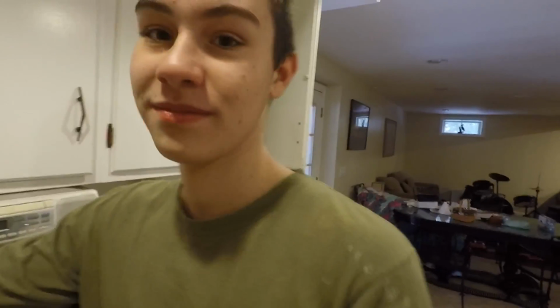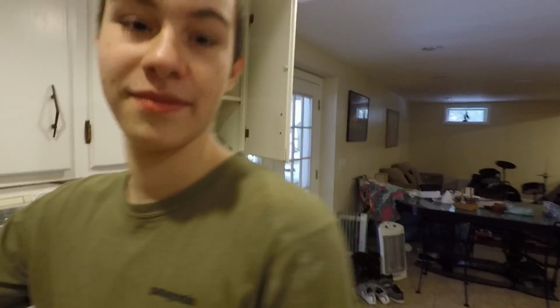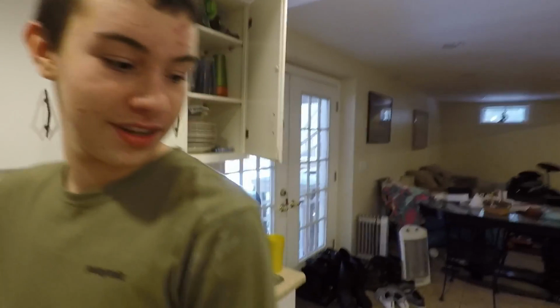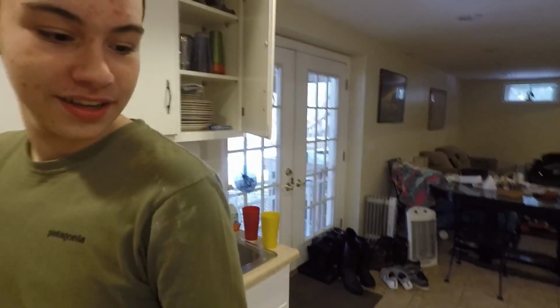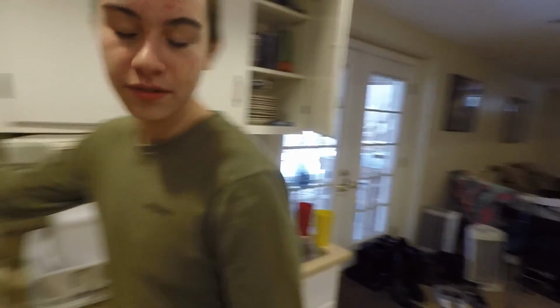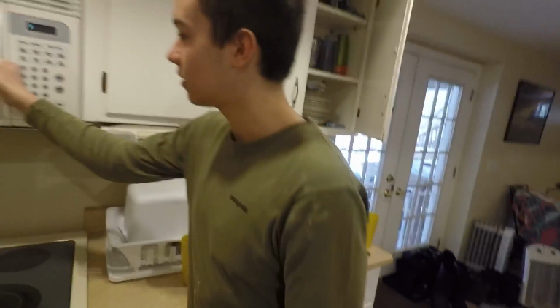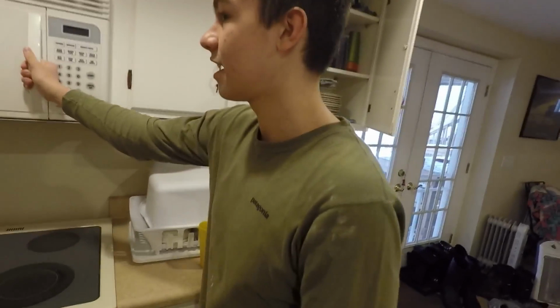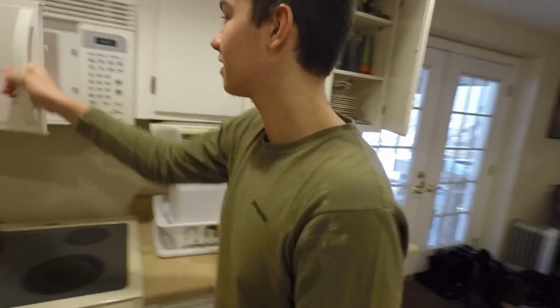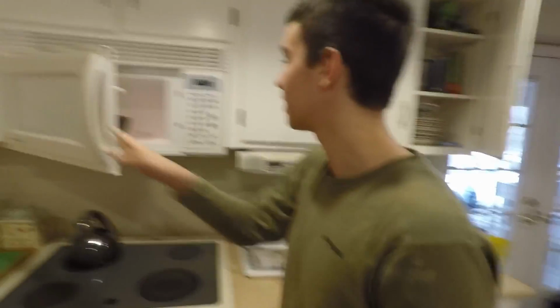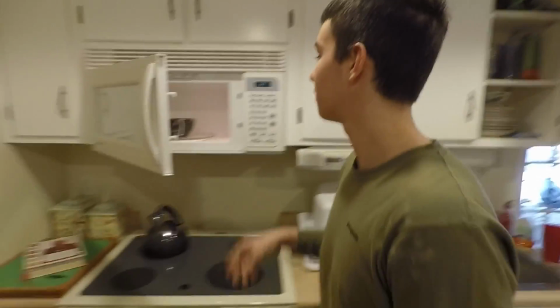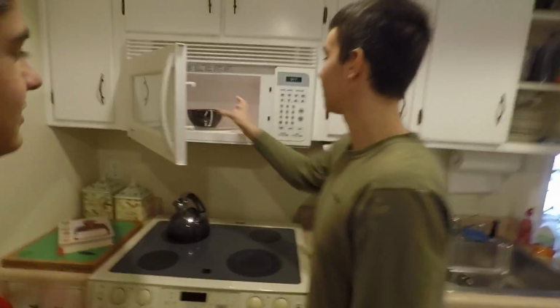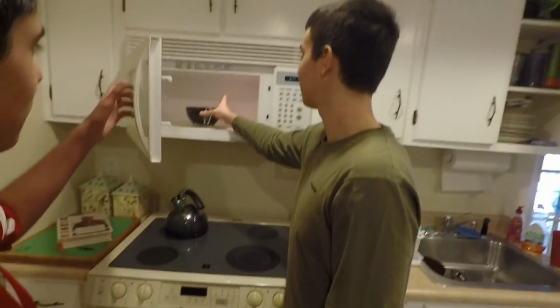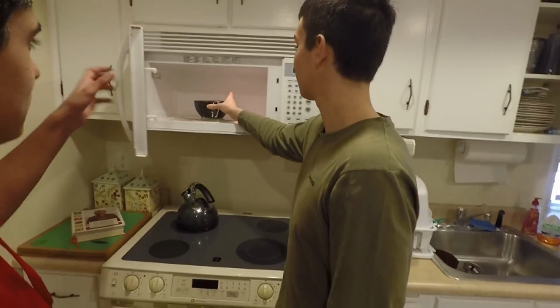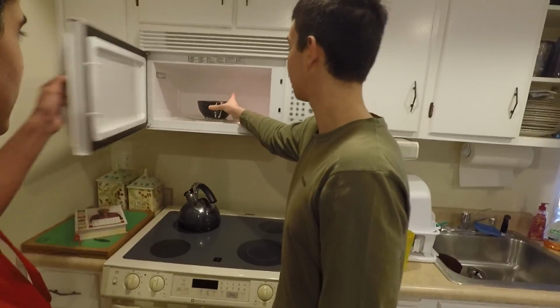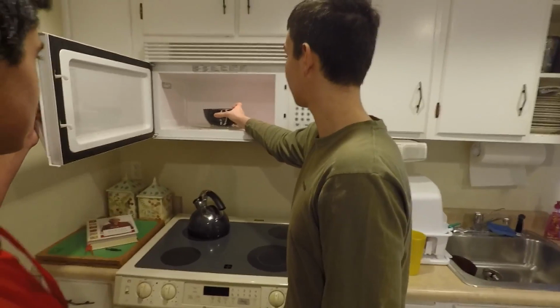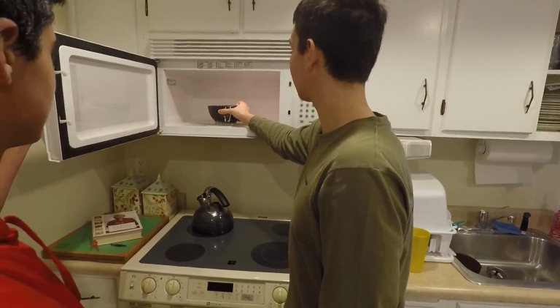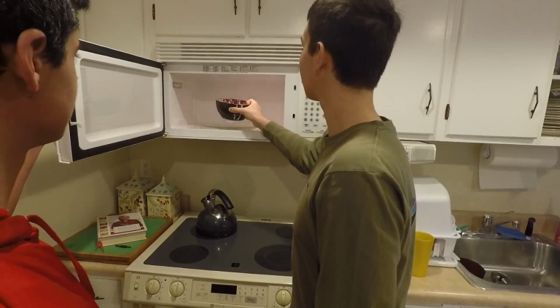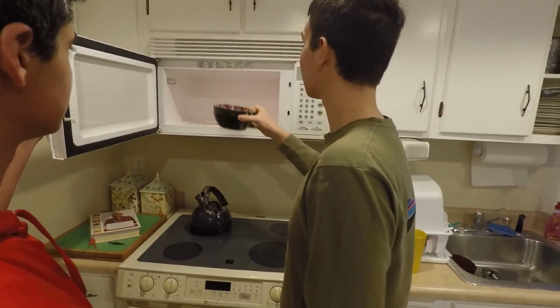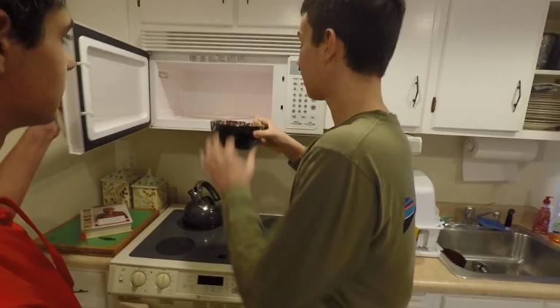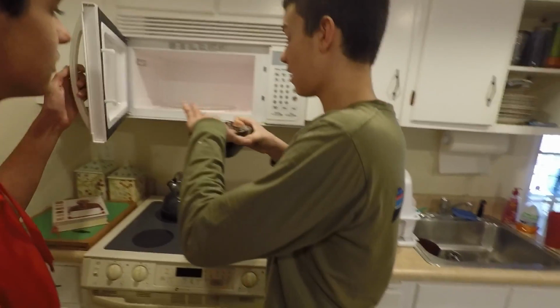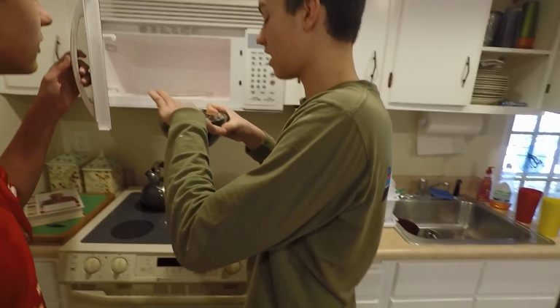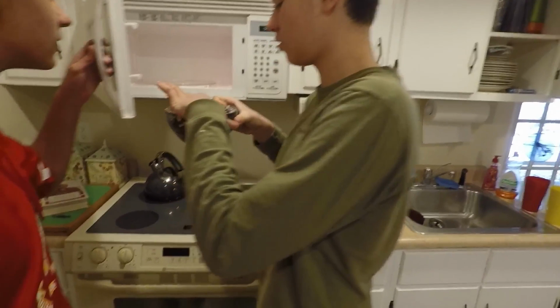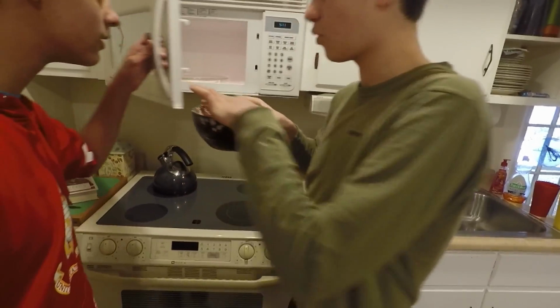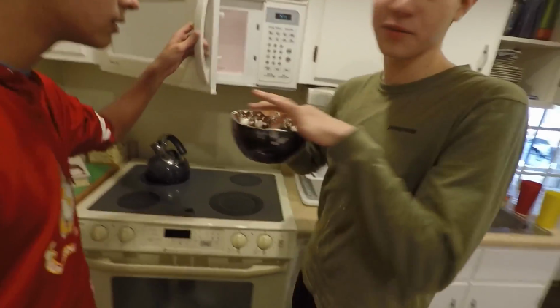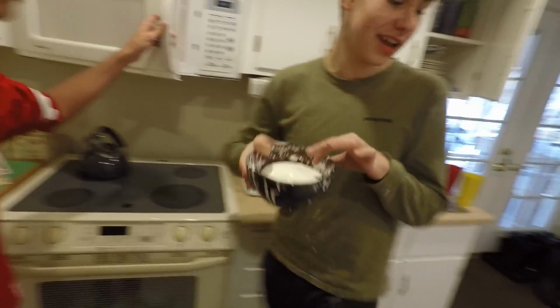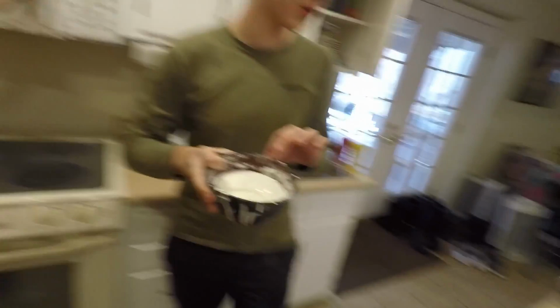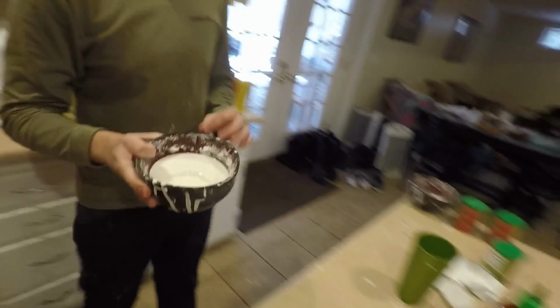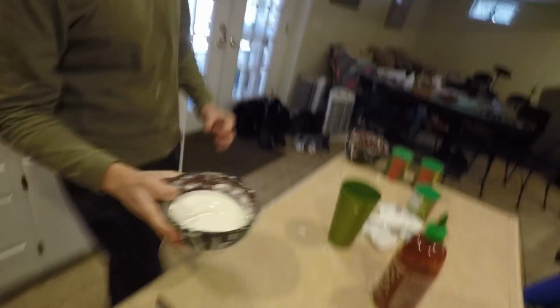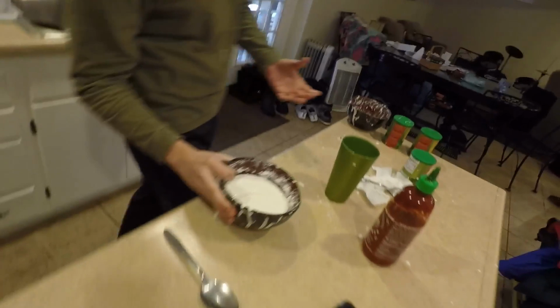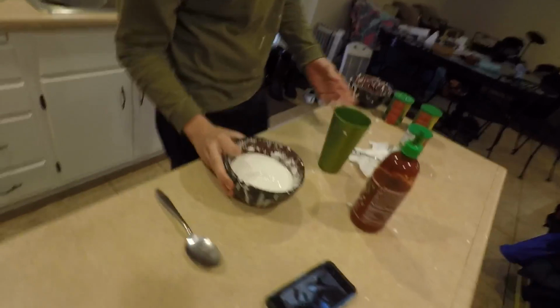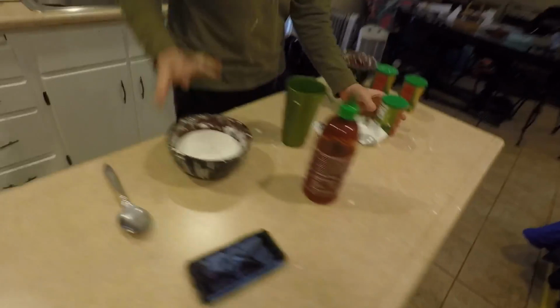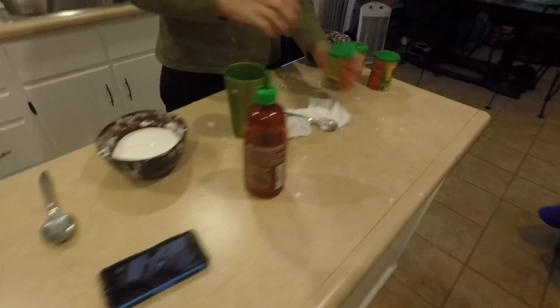Alright, so yeah, let's see the finish. It's been microwaving for exactly one minute. Yeah, we got too much water. We gotta add more cornstarch. We gotta break it.